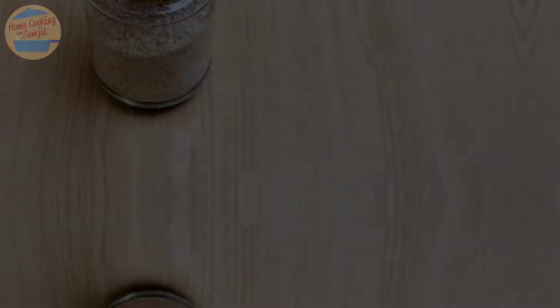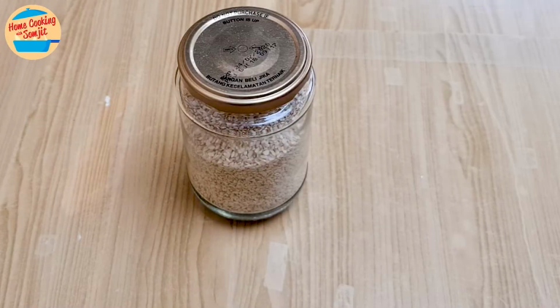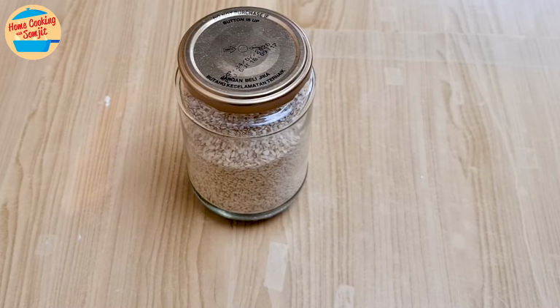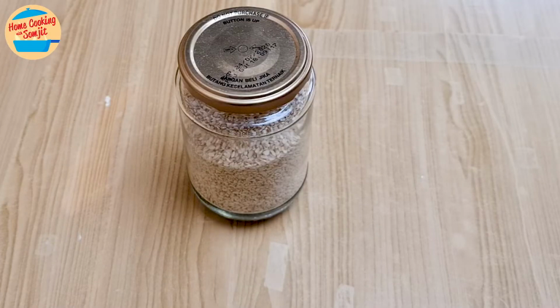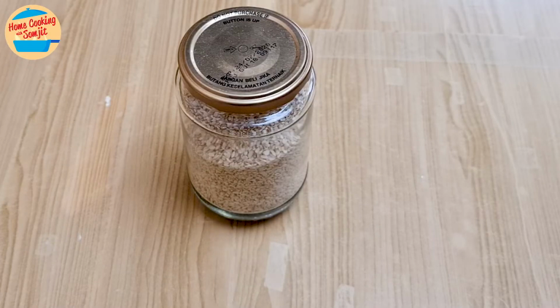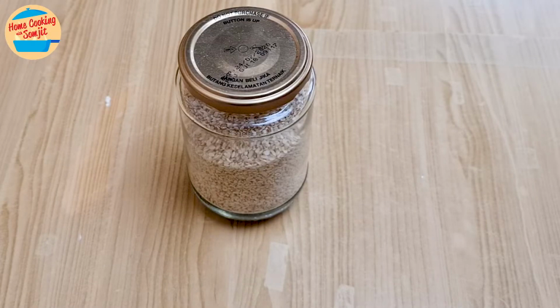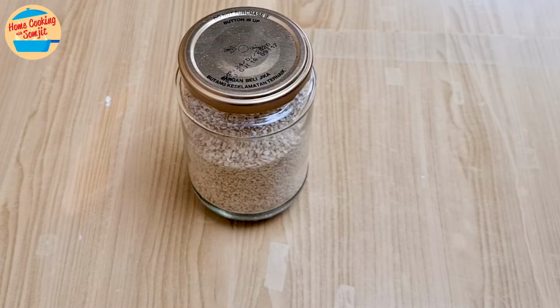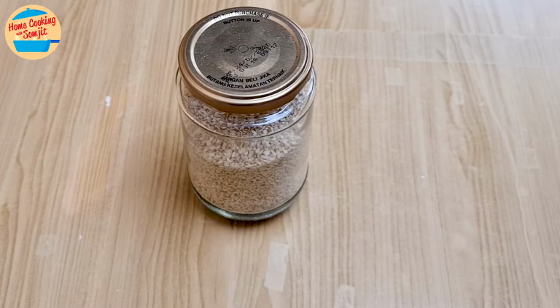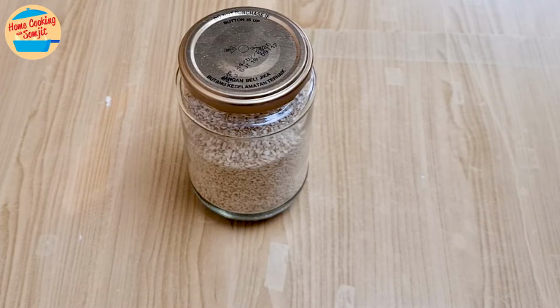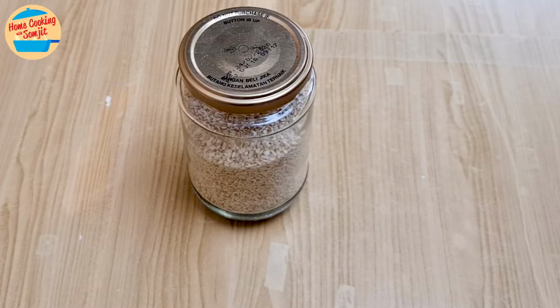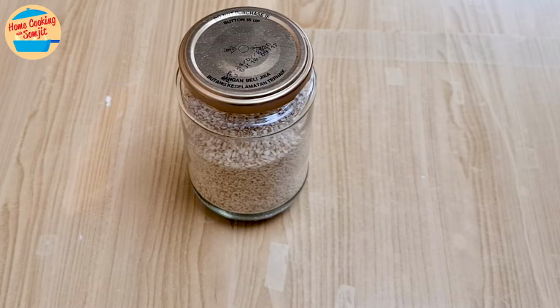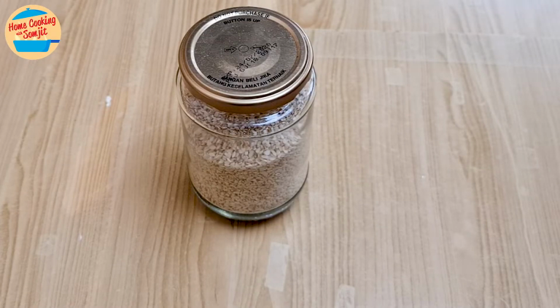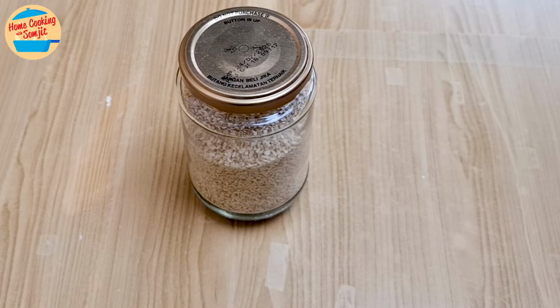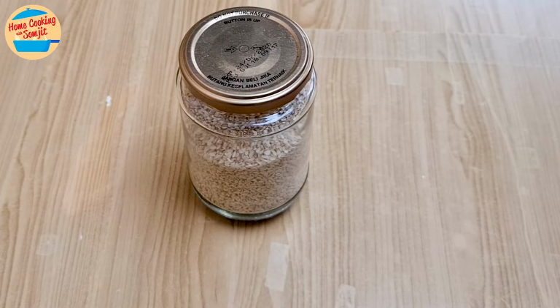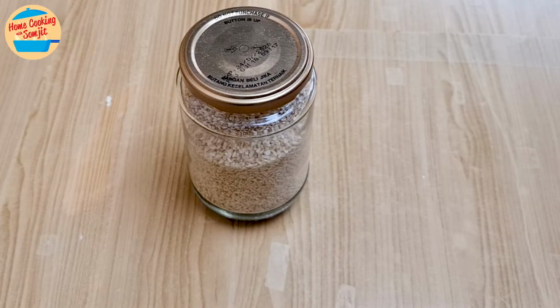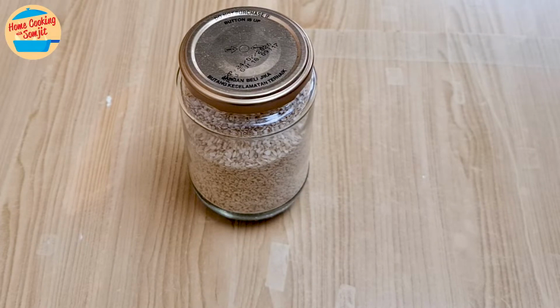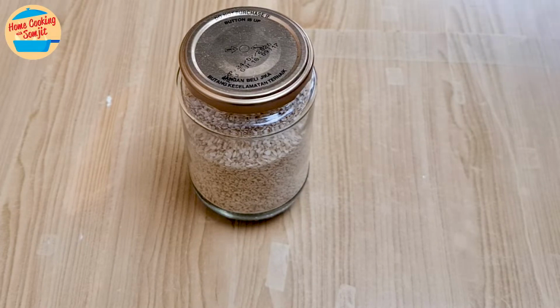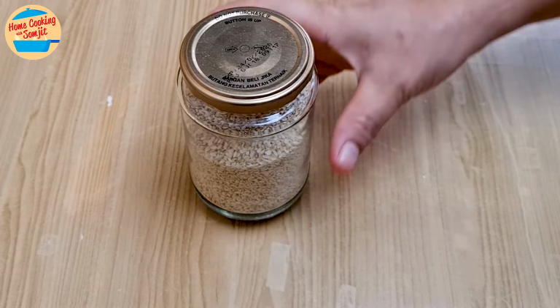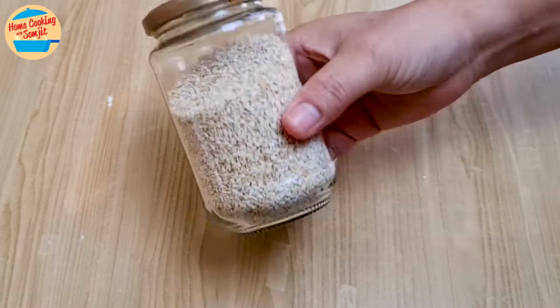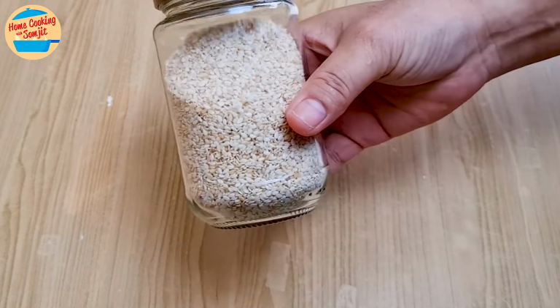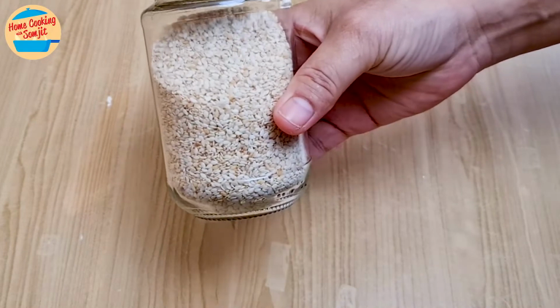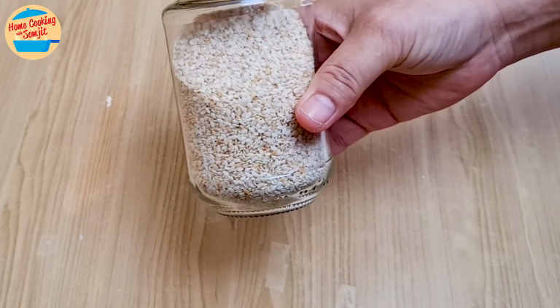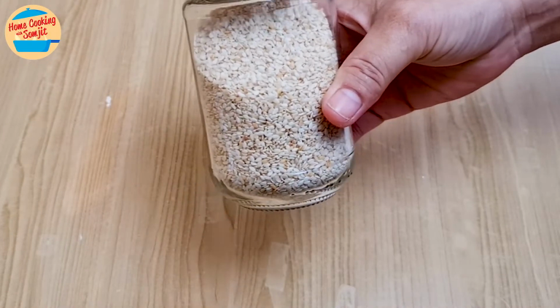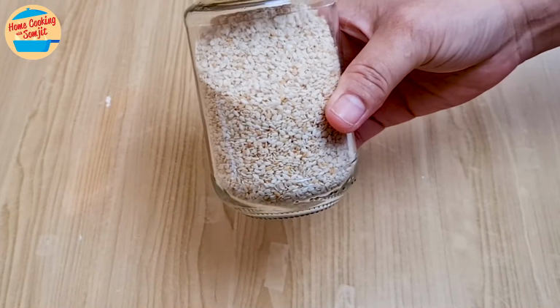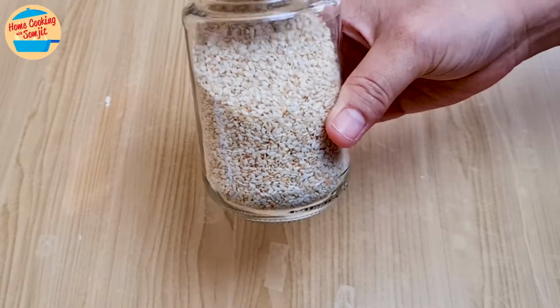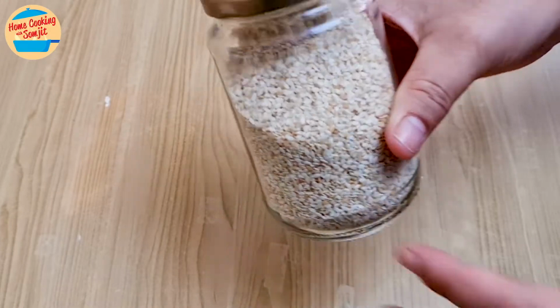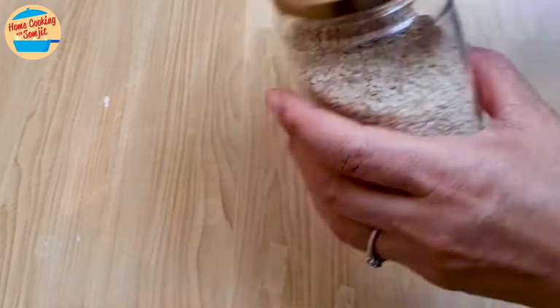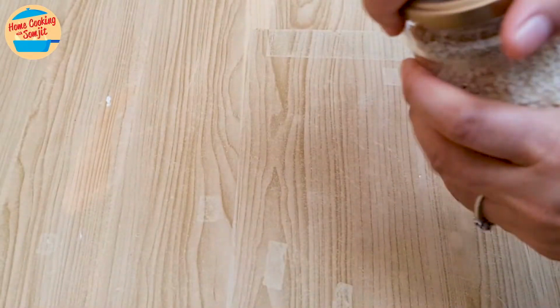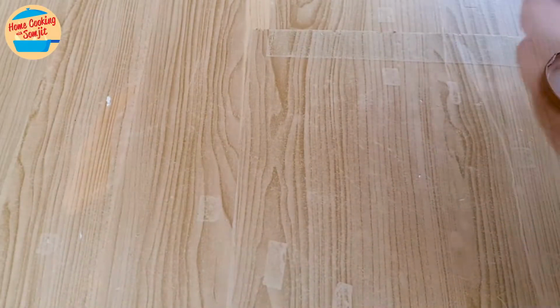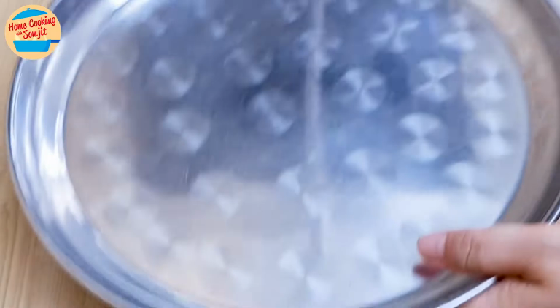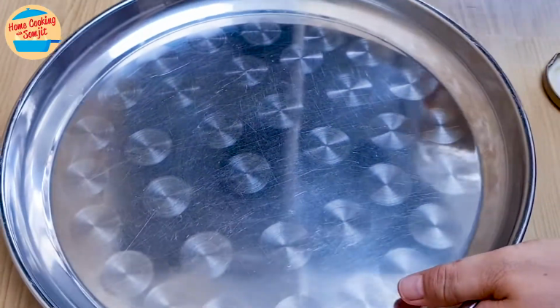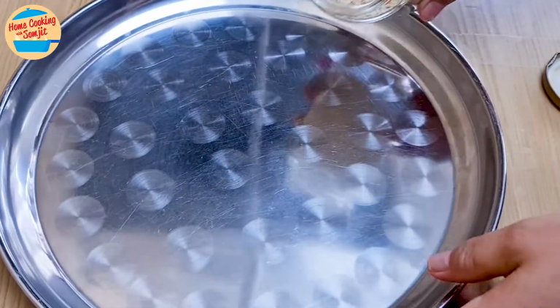I am only going to toast about 5 tbsp for just a couple of minutes, as if toasted sesame seeds are kept too long, it loses its fragrance and freshness. The smaller amount makes it easier to manage too.